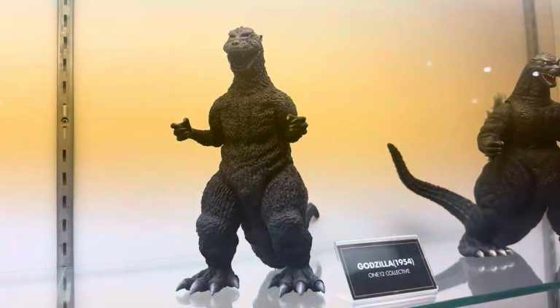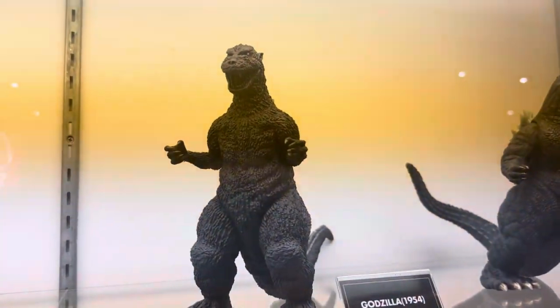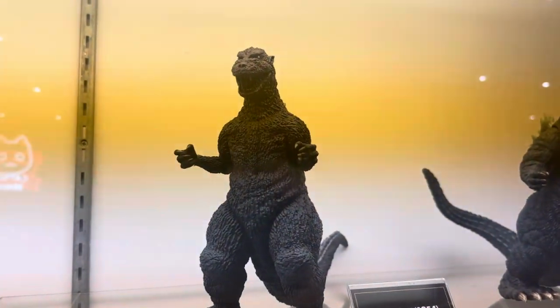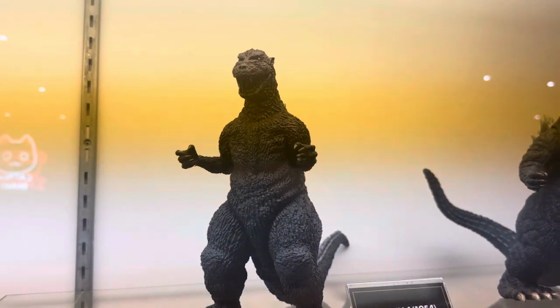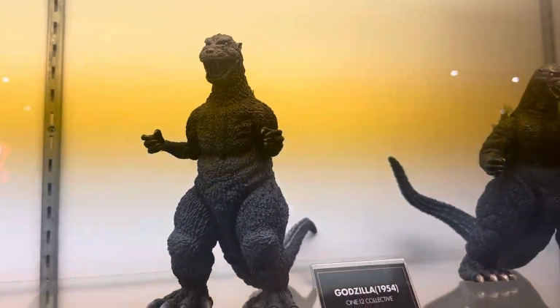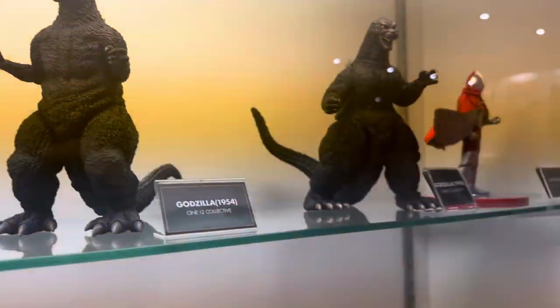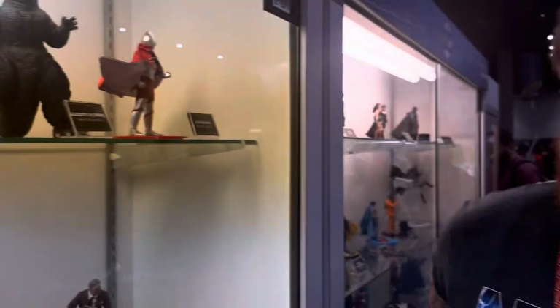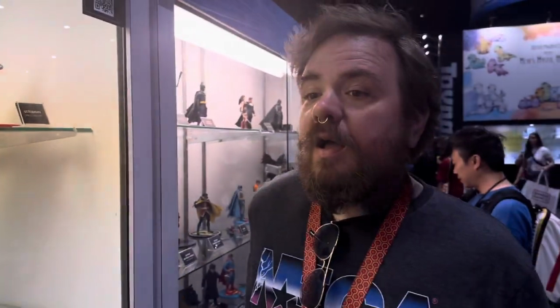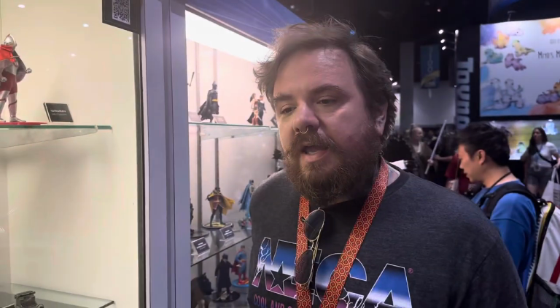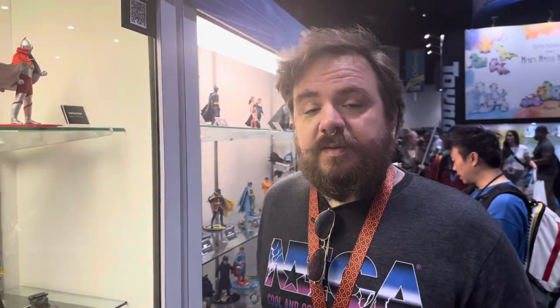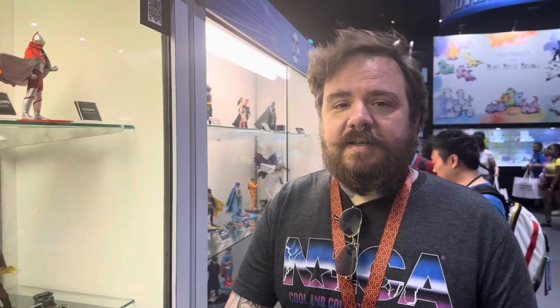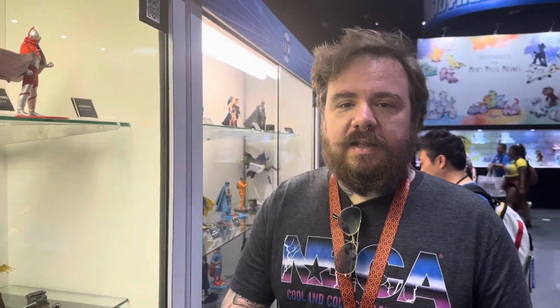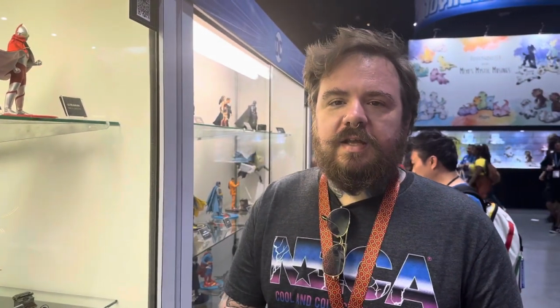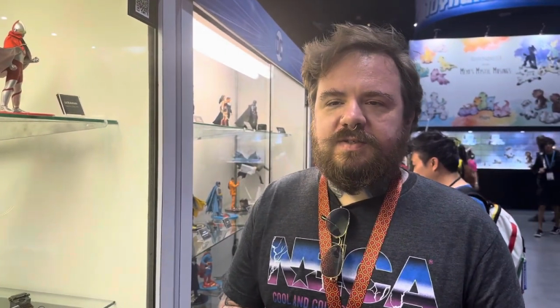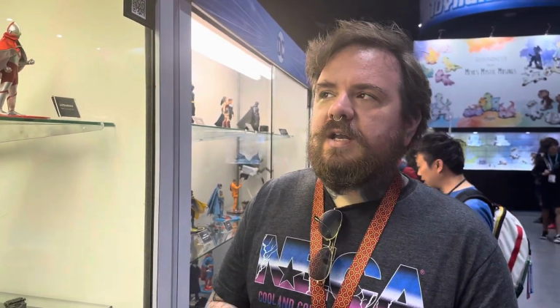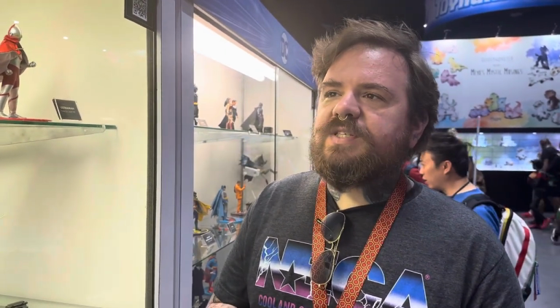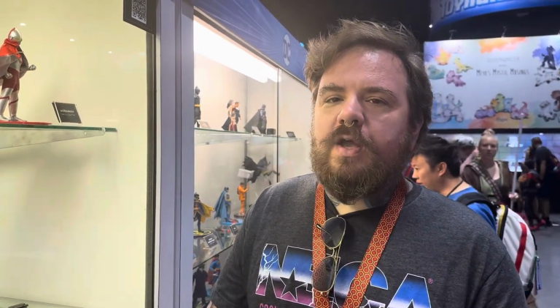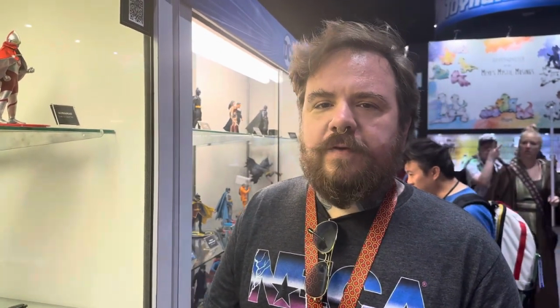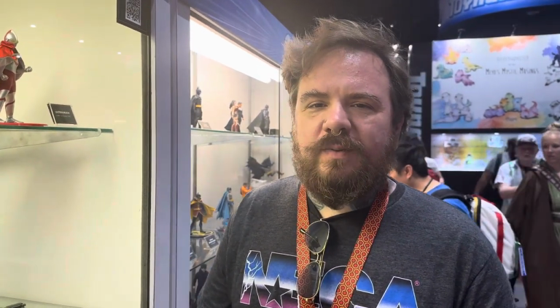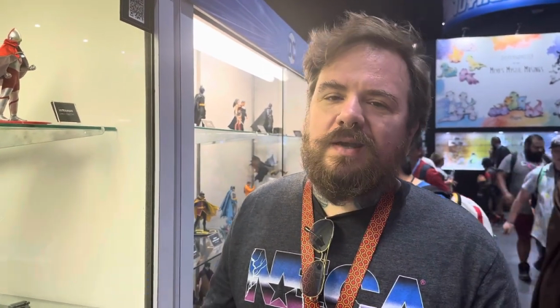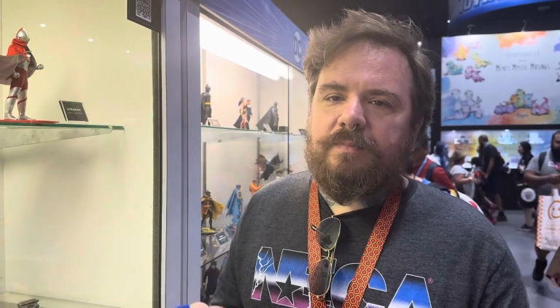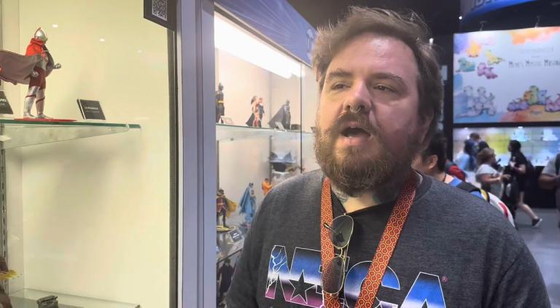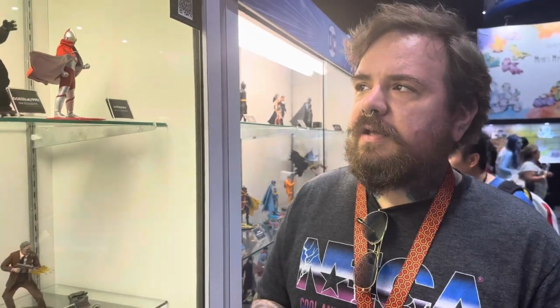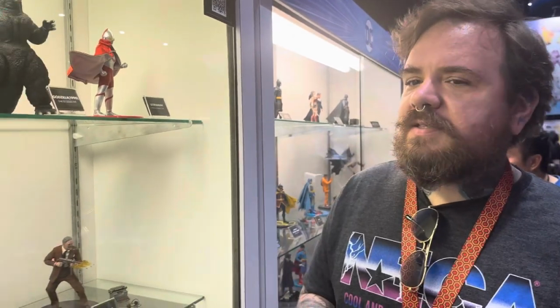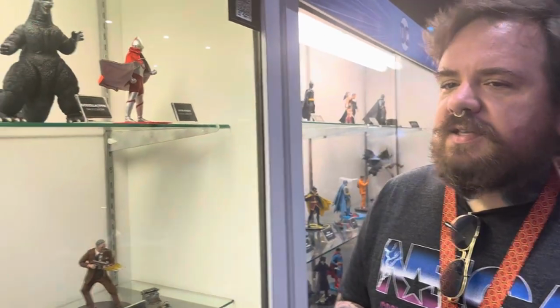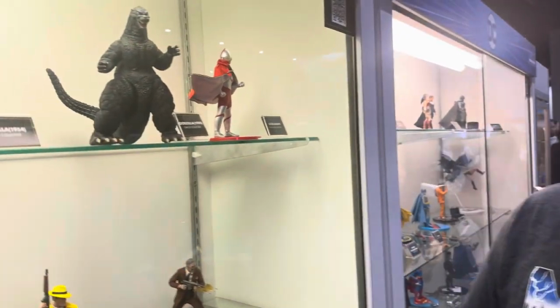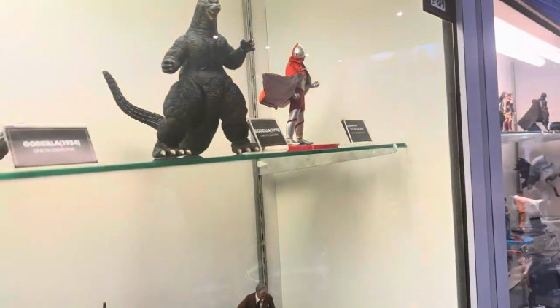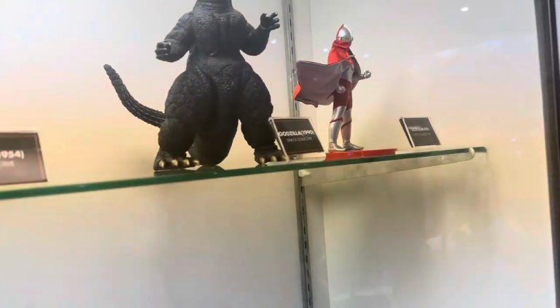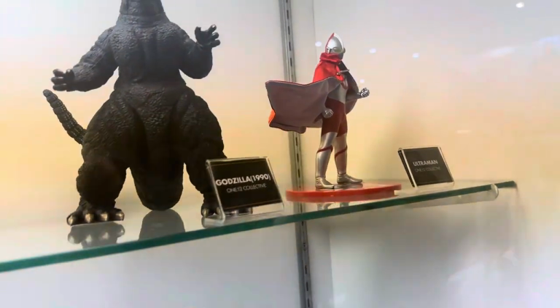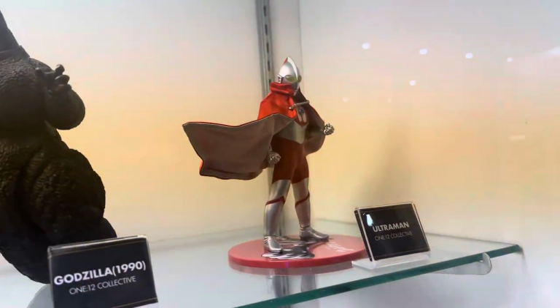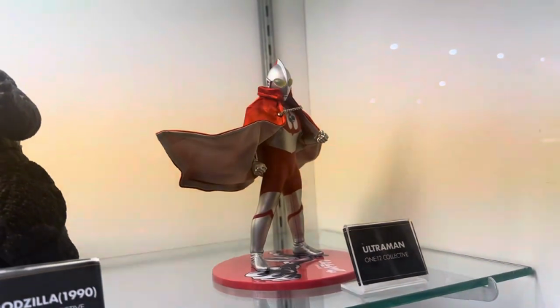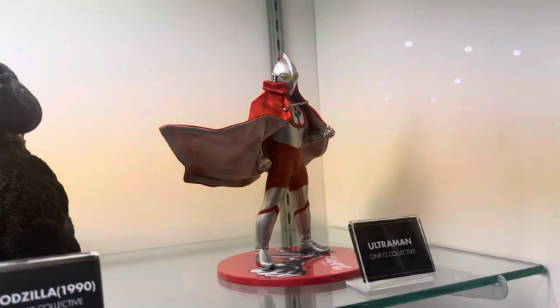Where is the Godzilla collecting community on Mezco? Surprisingly, they love it. It's weird — at first everybody was like 'eh,' but I think it's good stuff. The quality's there. And we've got an Ultraman right here, with a cape.